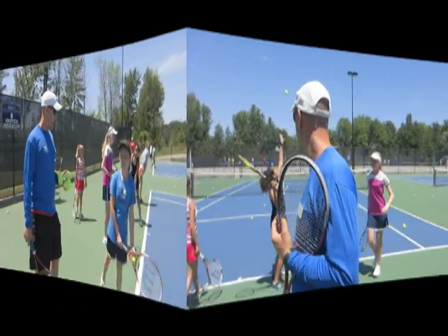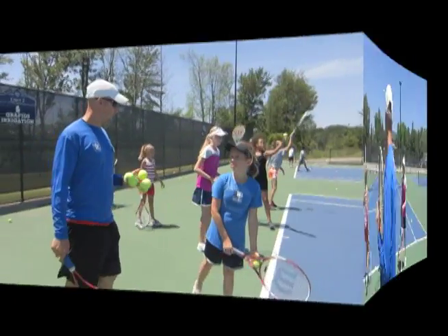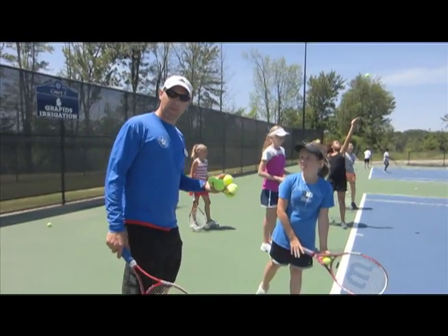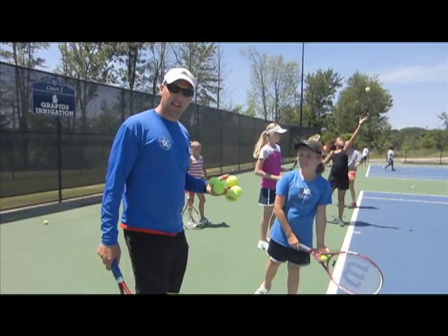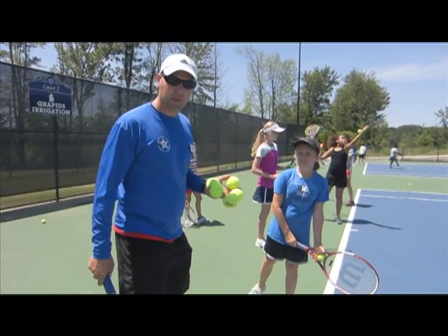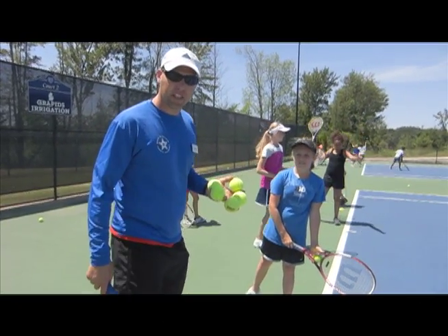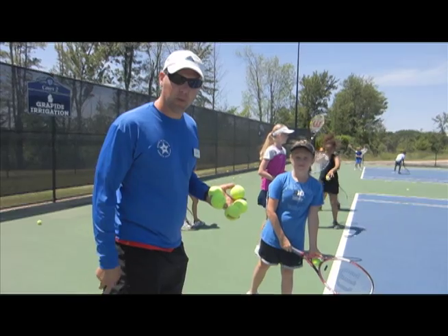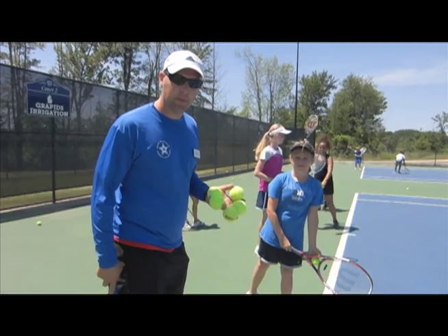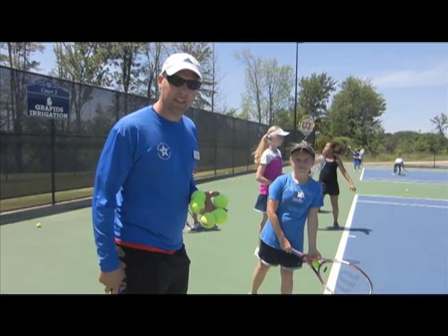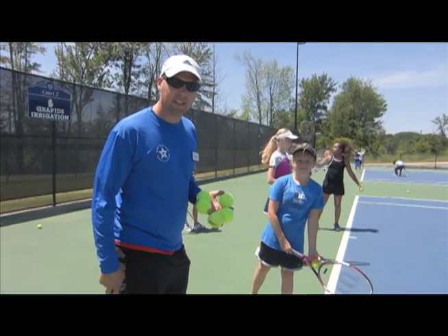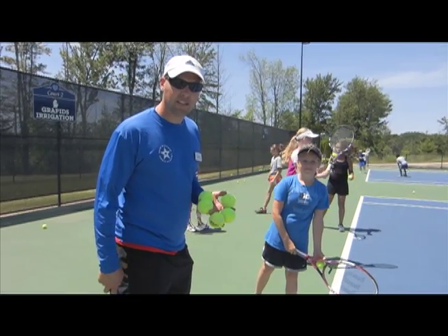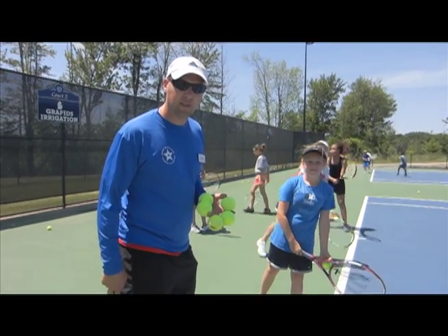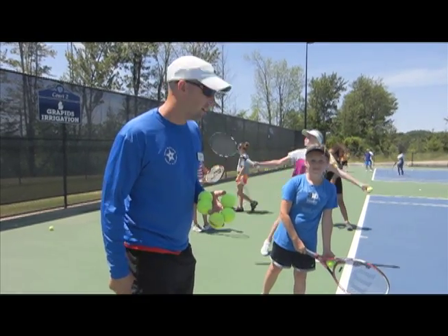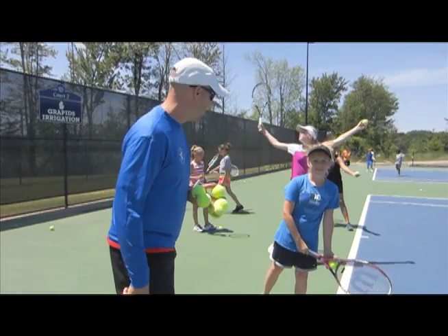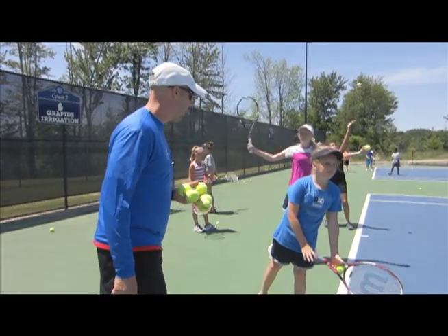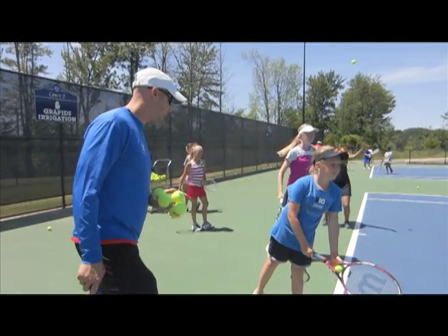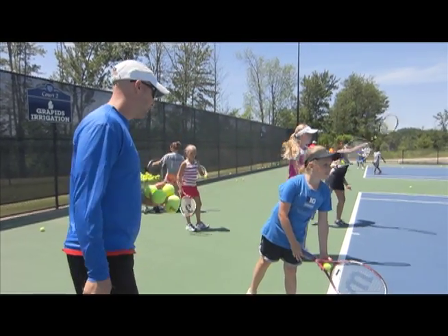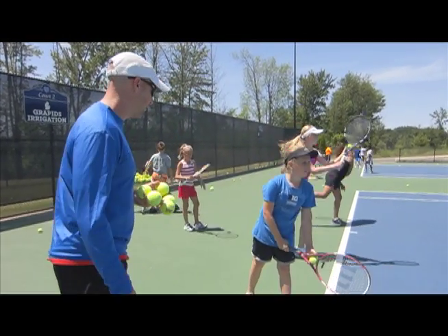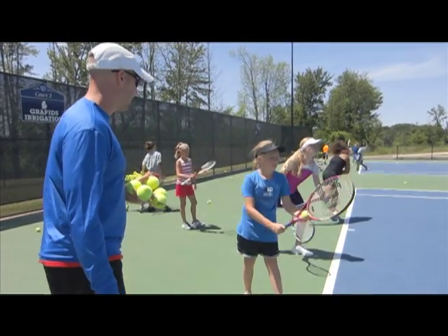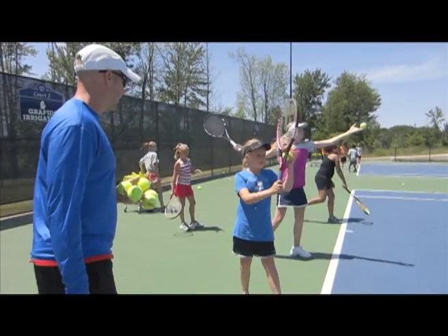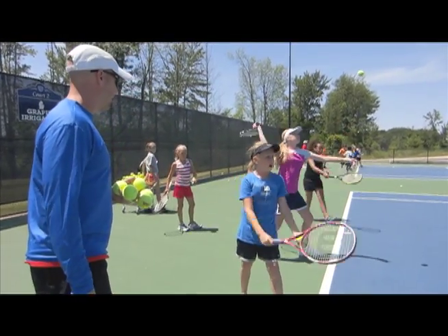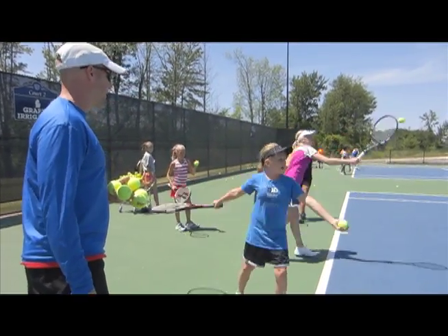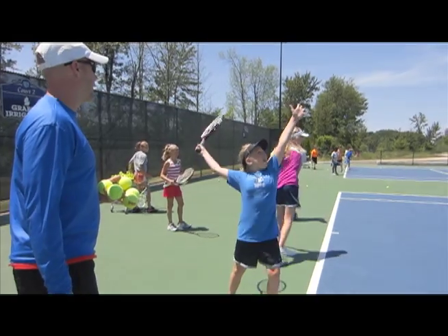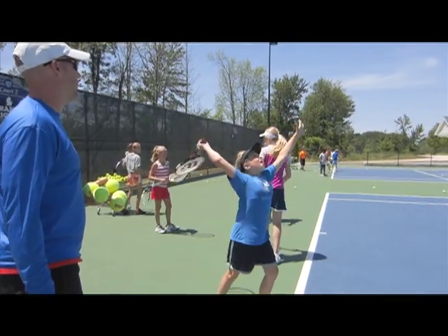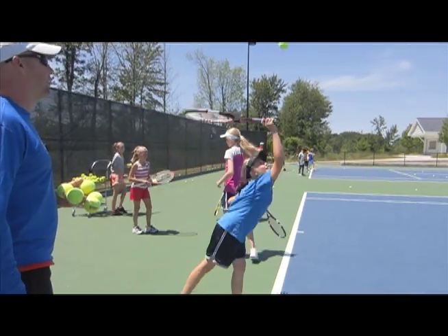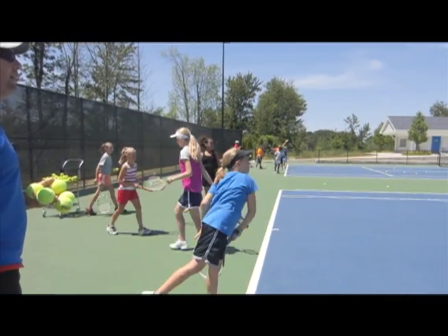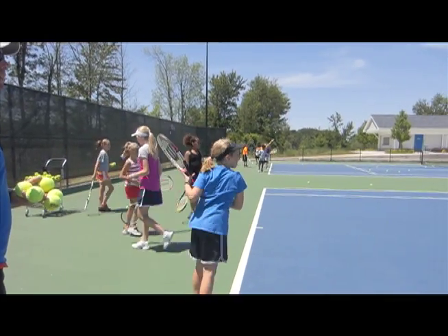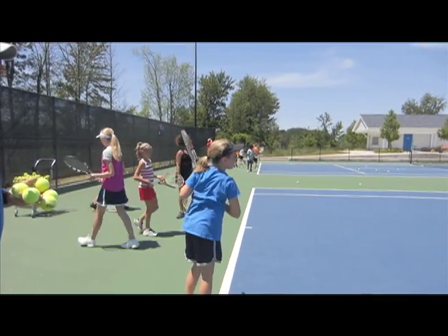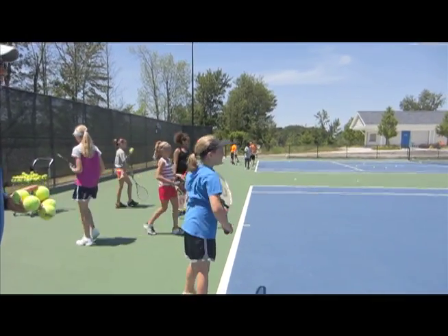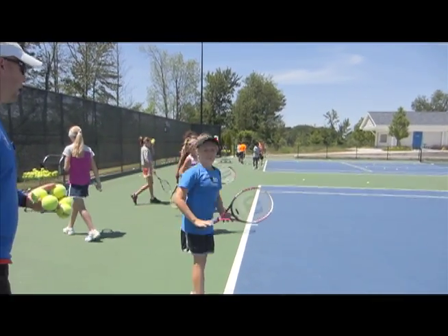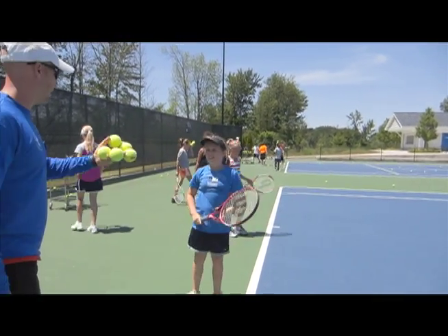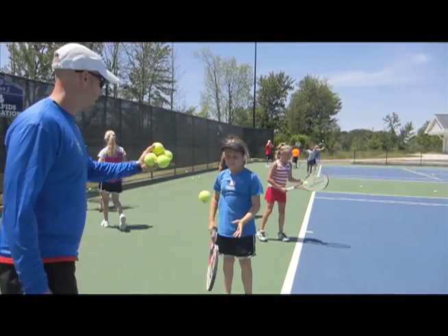We're here with Maya Leavenworth and we're going to get a little one-minute private lesson on the second serve. Maya, hit me a couple. Good job on that slice.